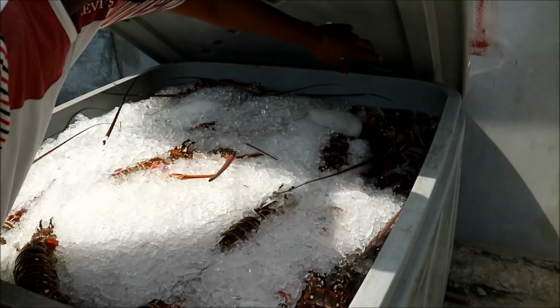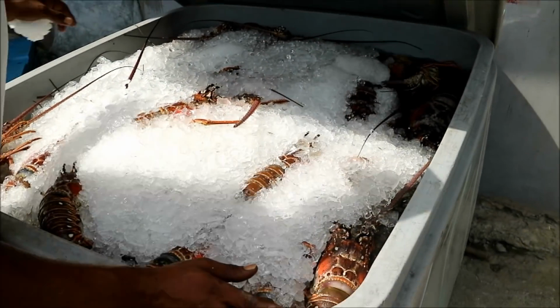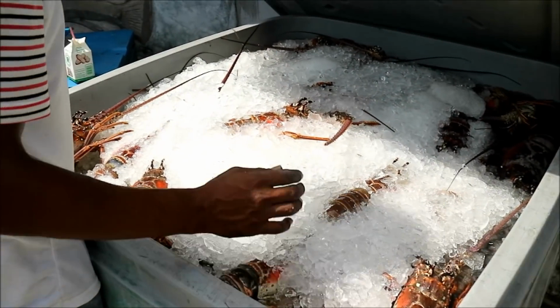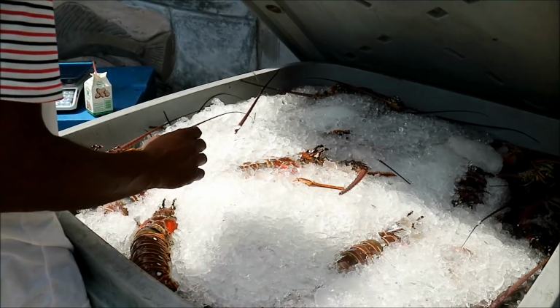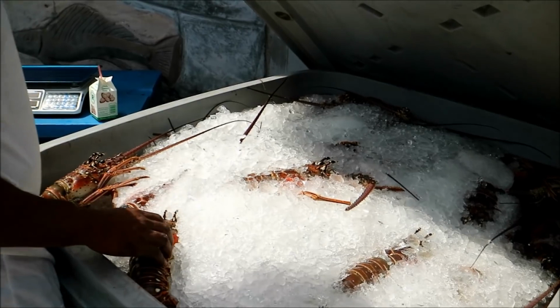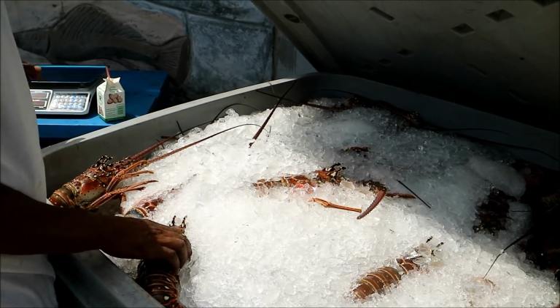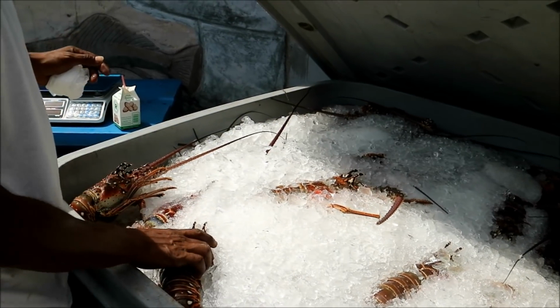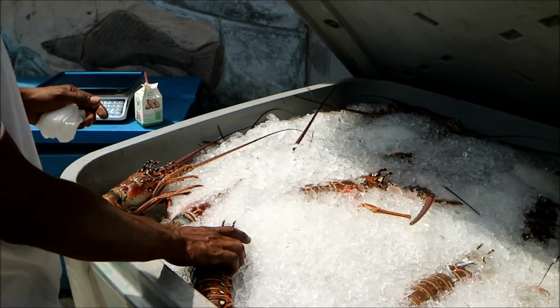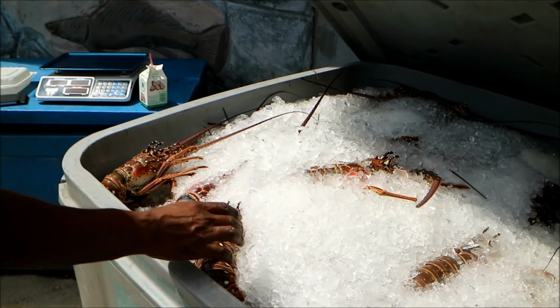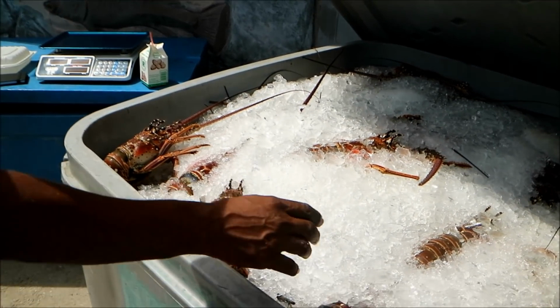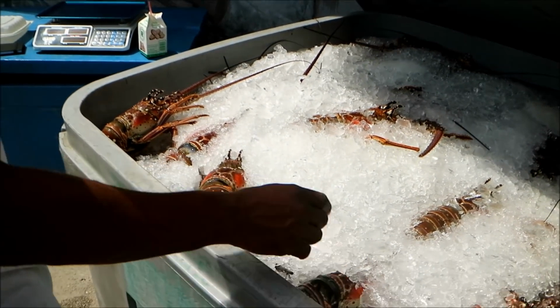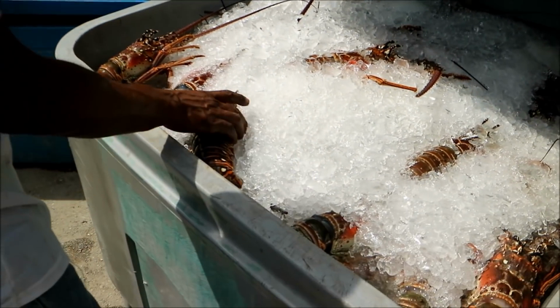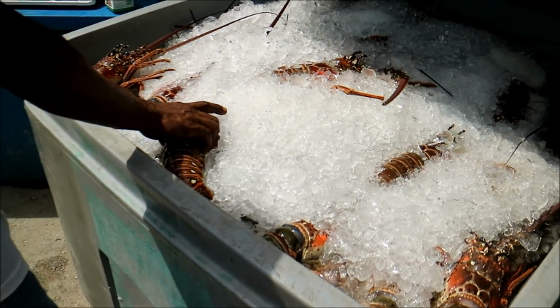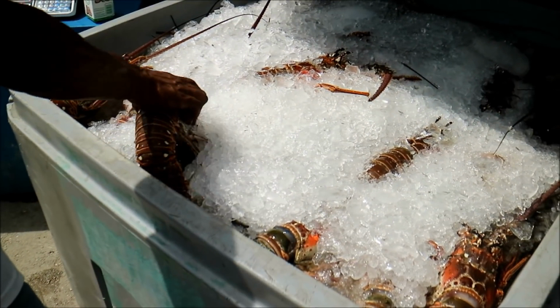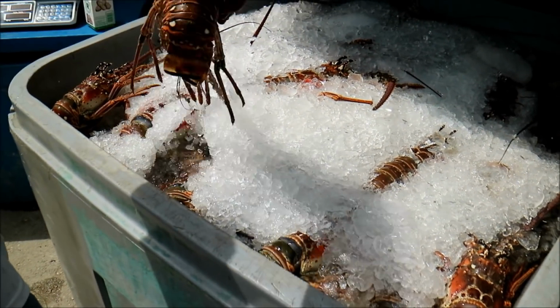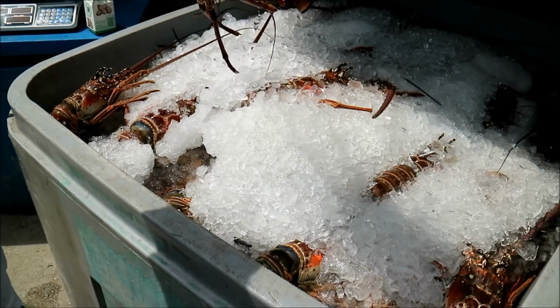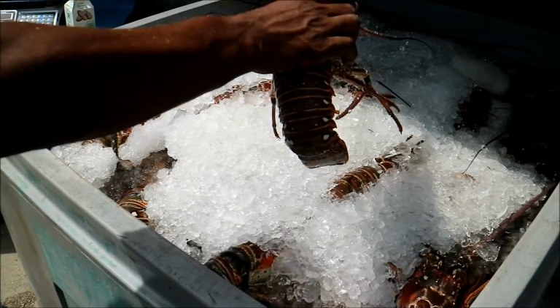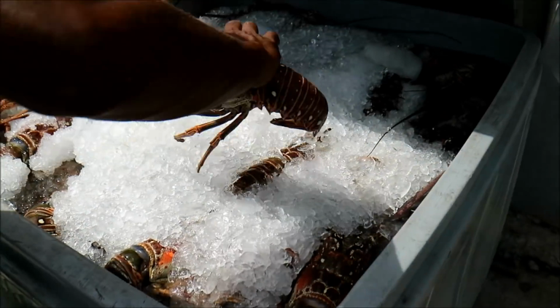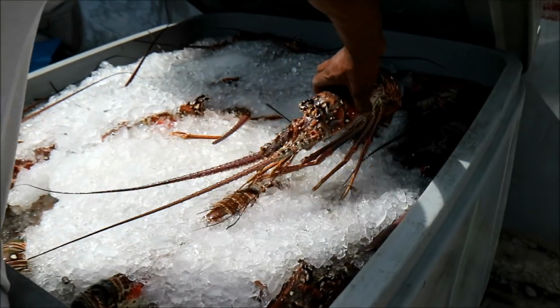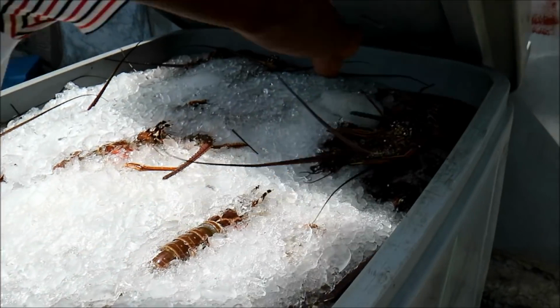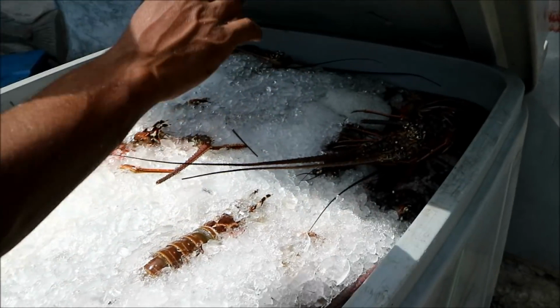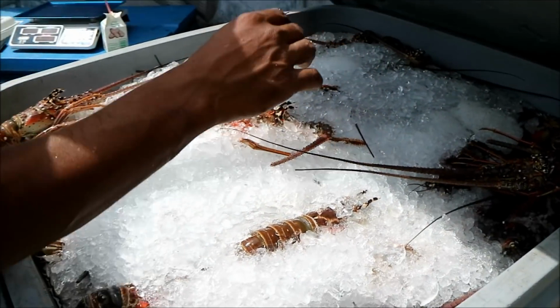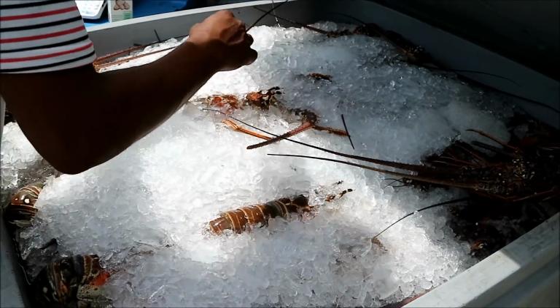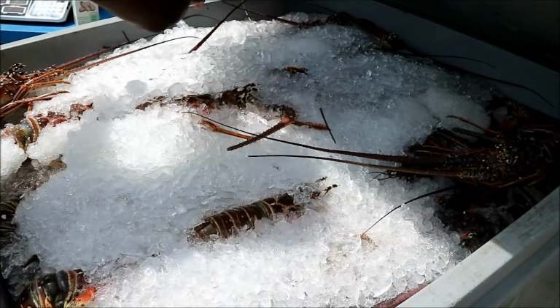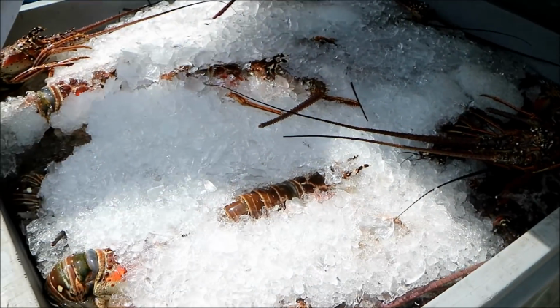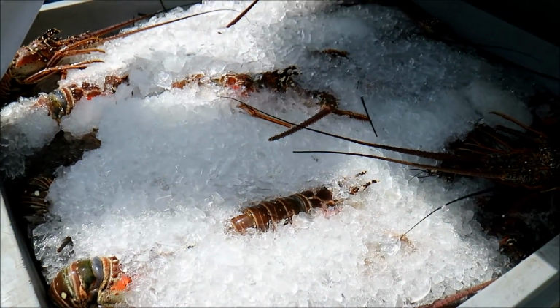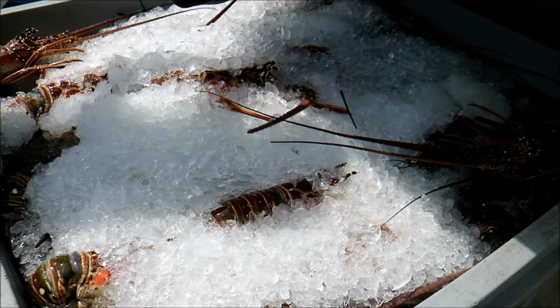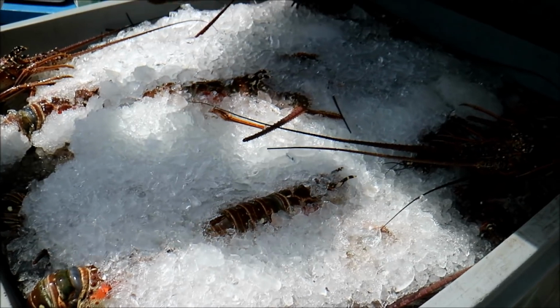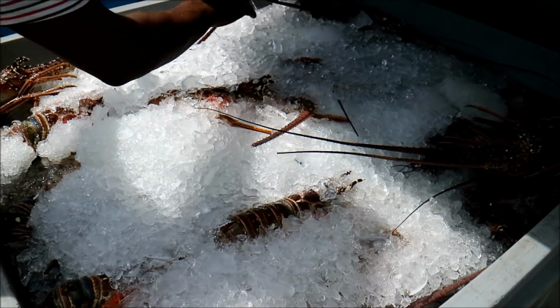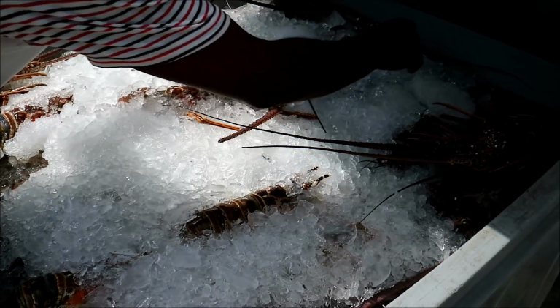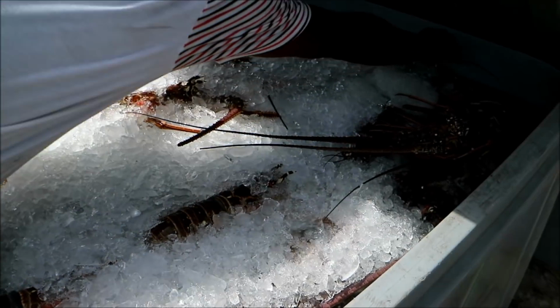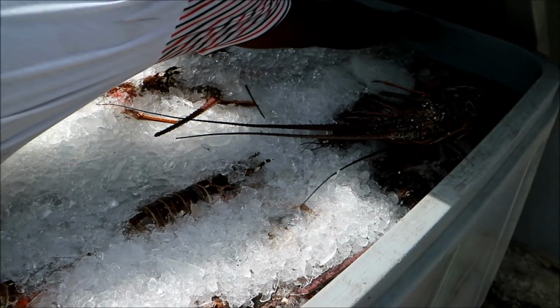How are they doing, man? Do you like season it up and grill it or something? Oh yeah, first thing. Where were these caught? Right in the Atlantic, yeah.